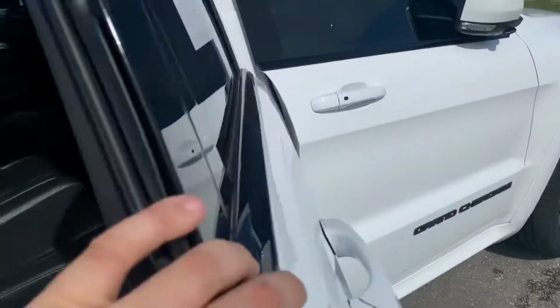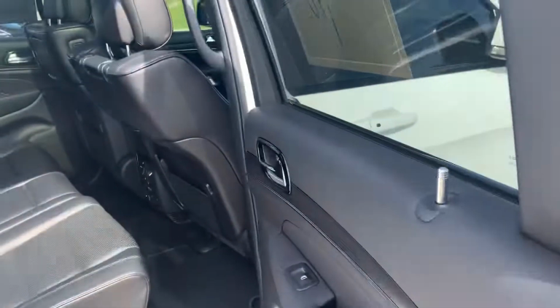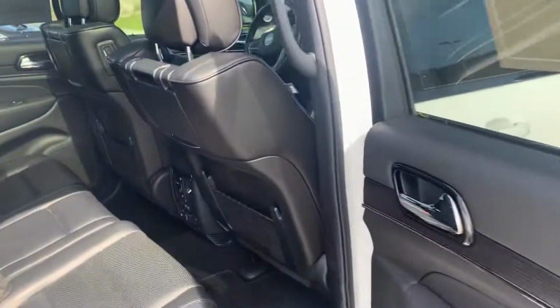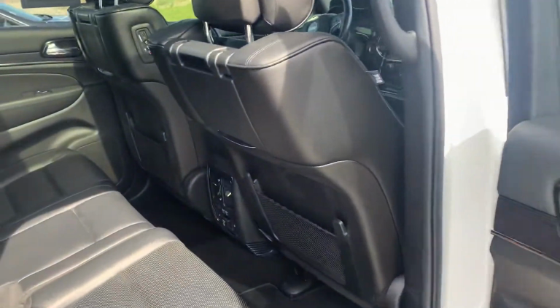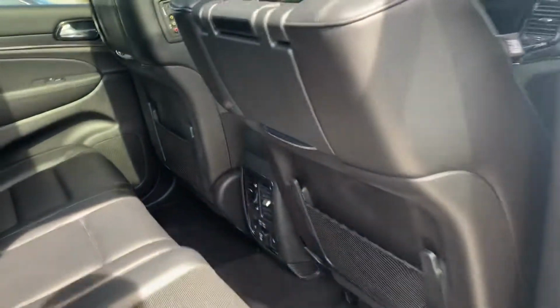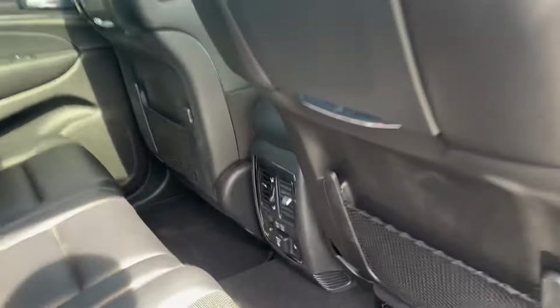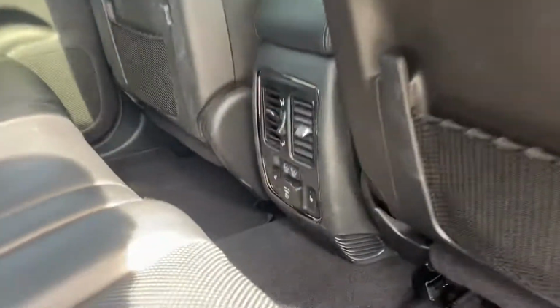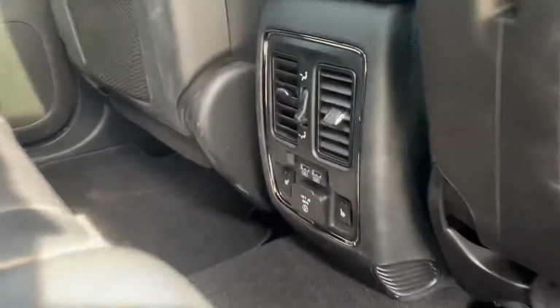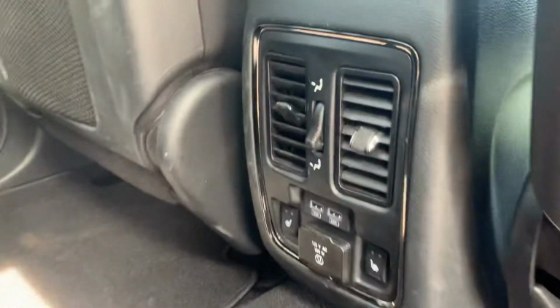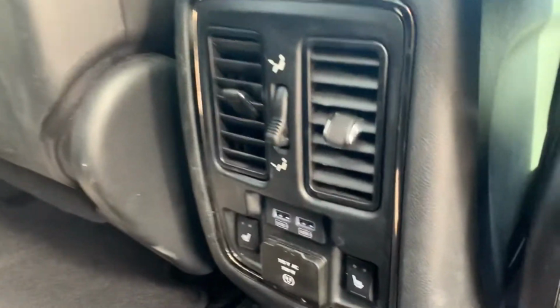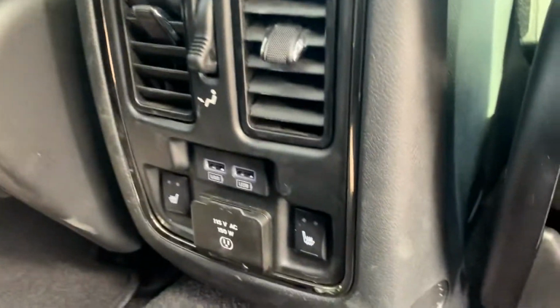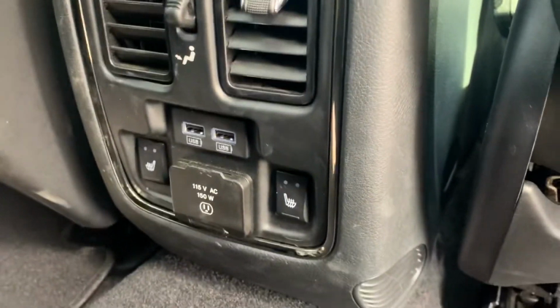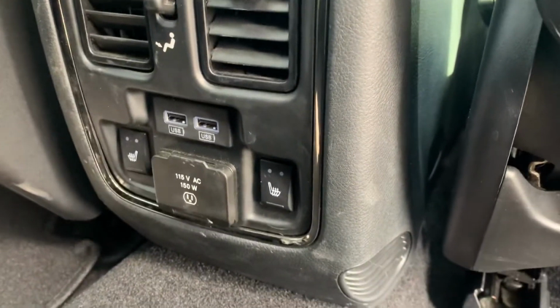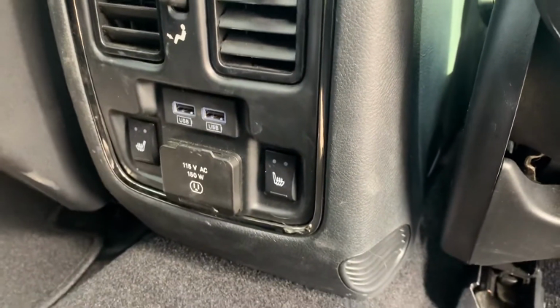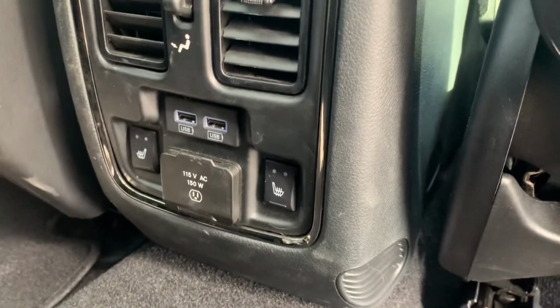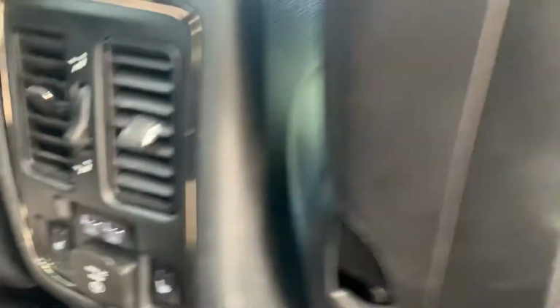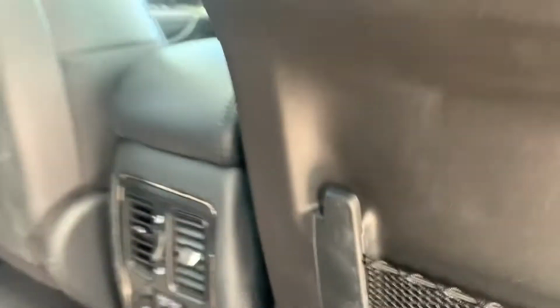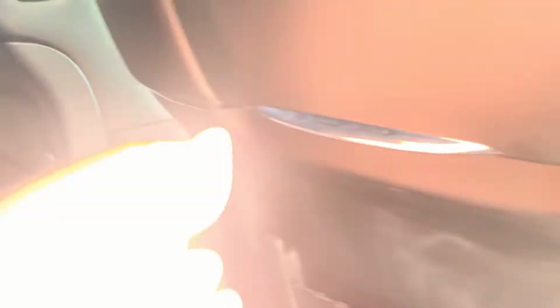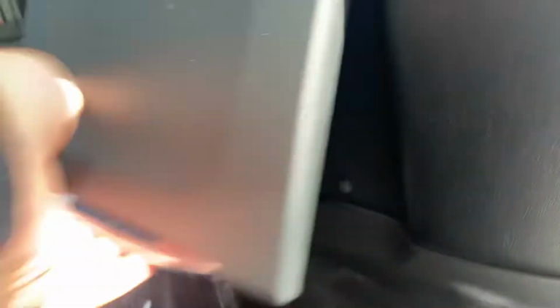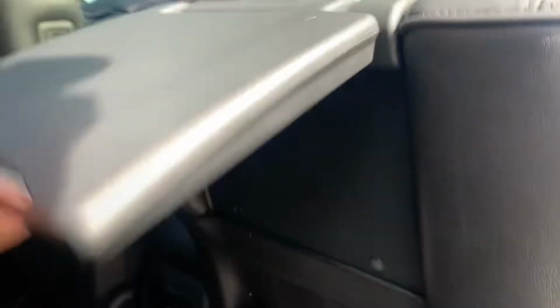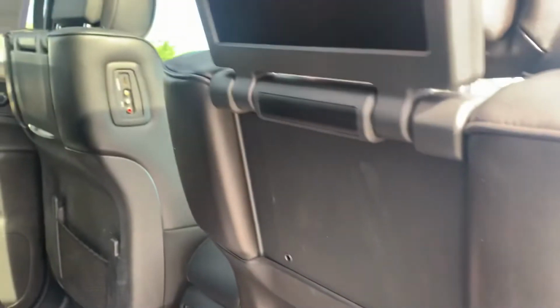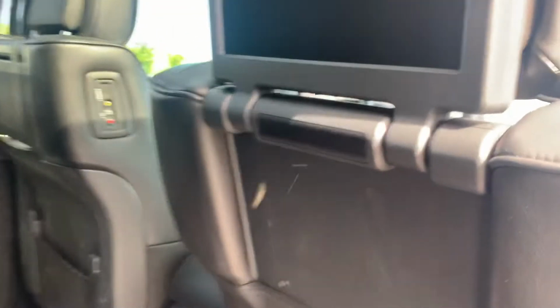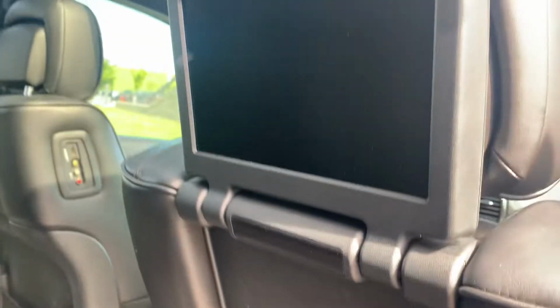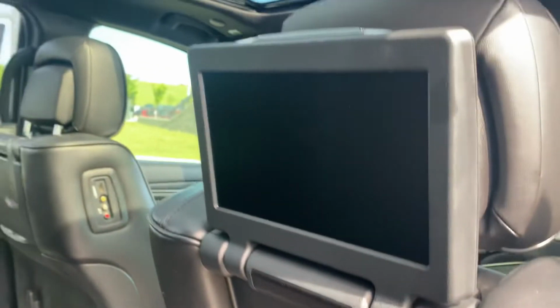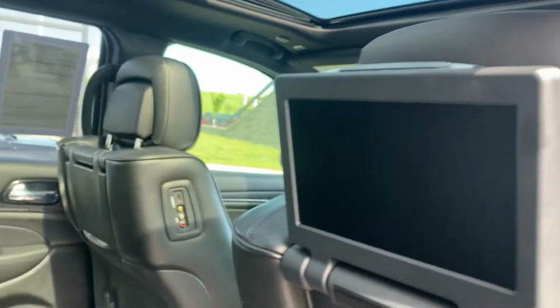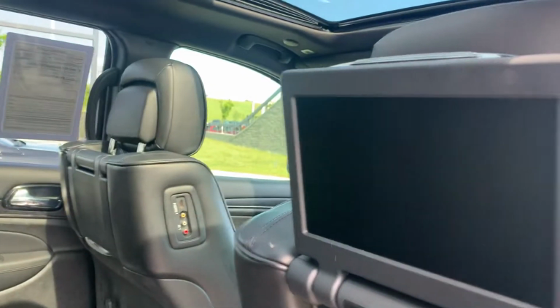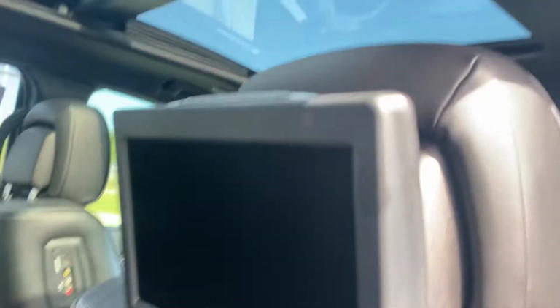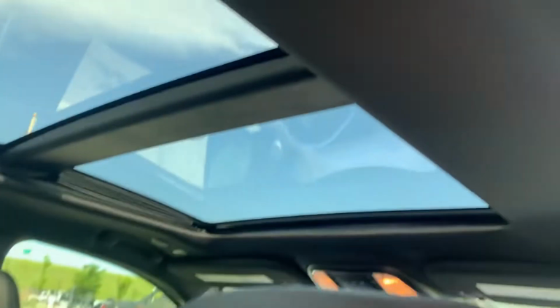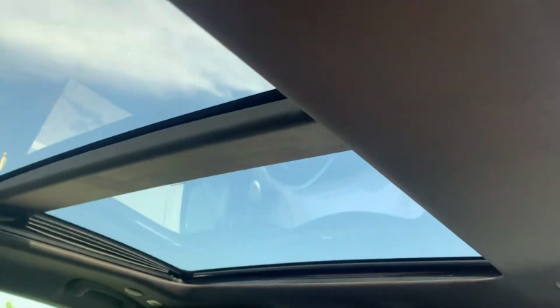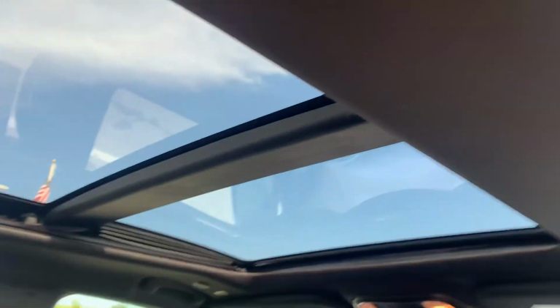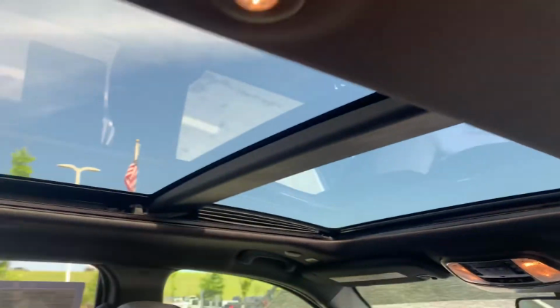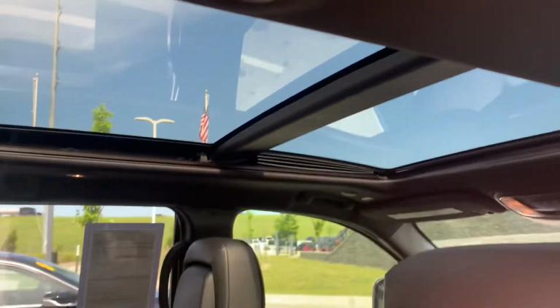Climbing on inside here, coming on to the back seat. Of course, our USB charging station, a 115 volt outlet, rear heated seats as well. Check that out — rear entertainment. And if you look up right there, pano sunroof.